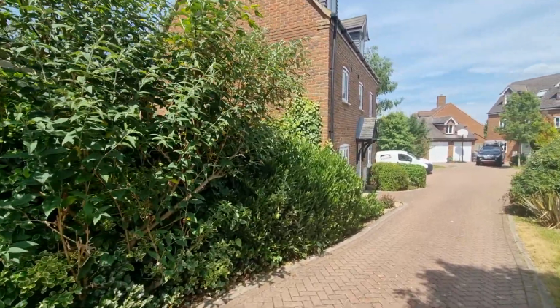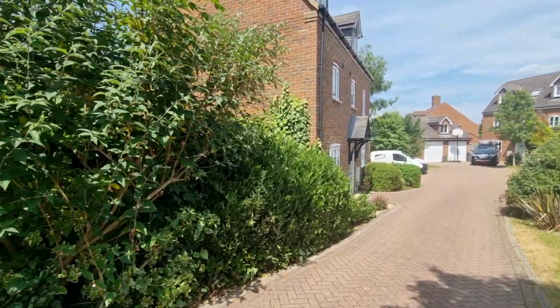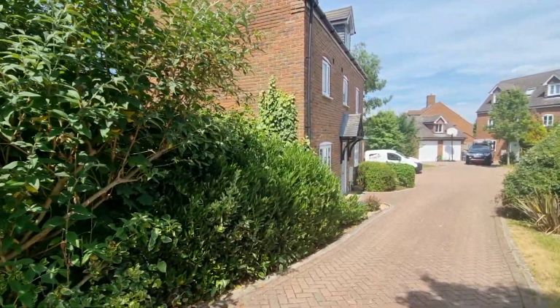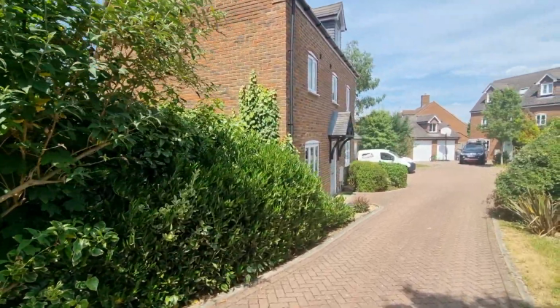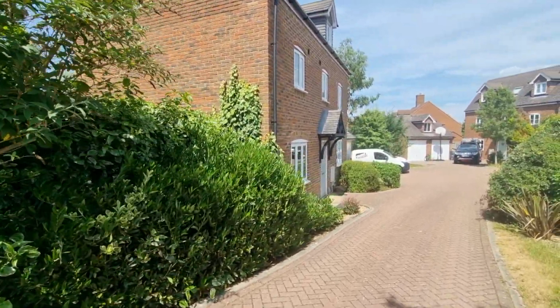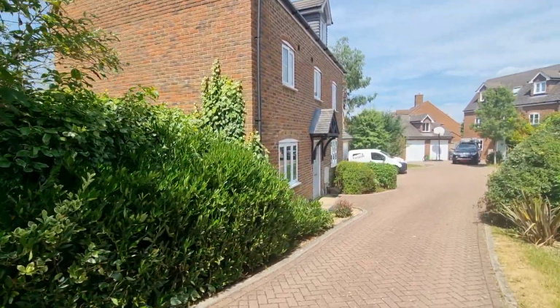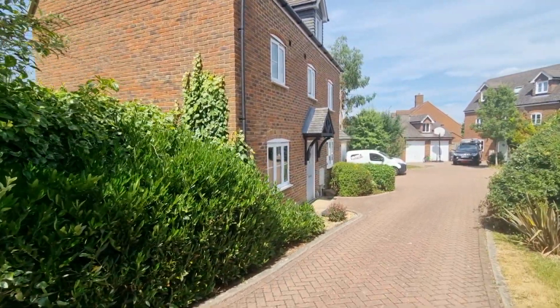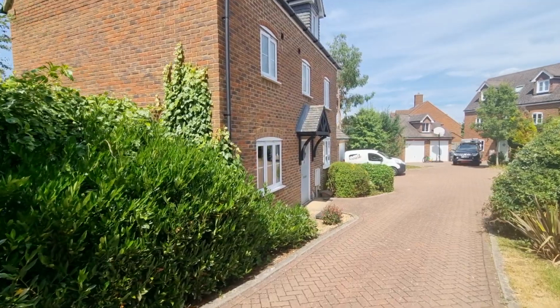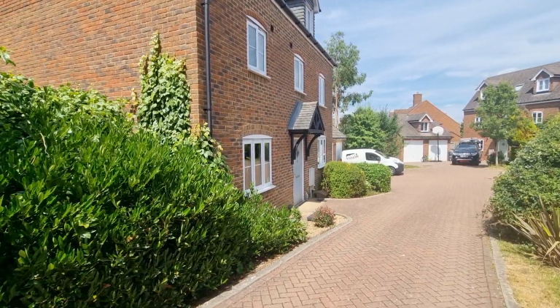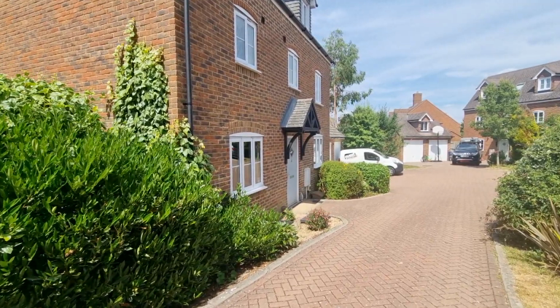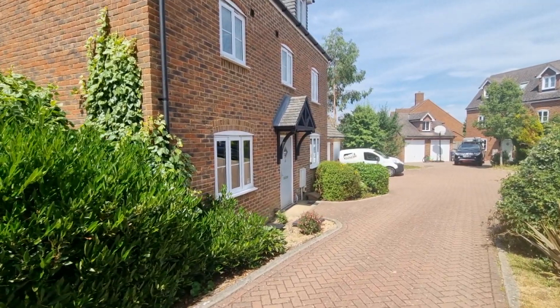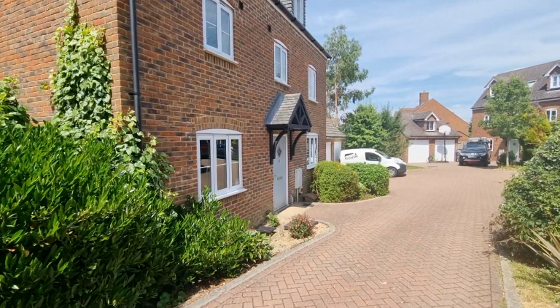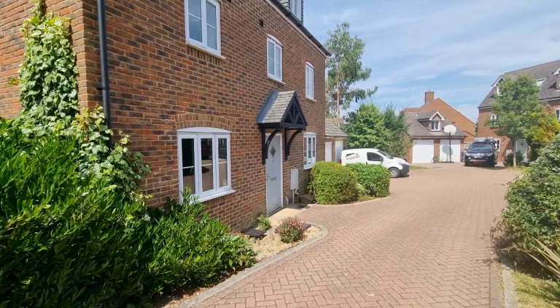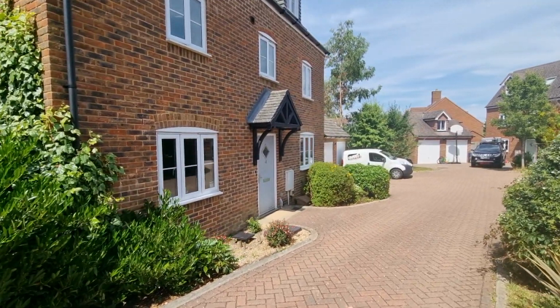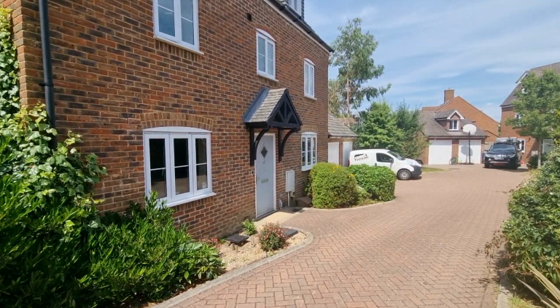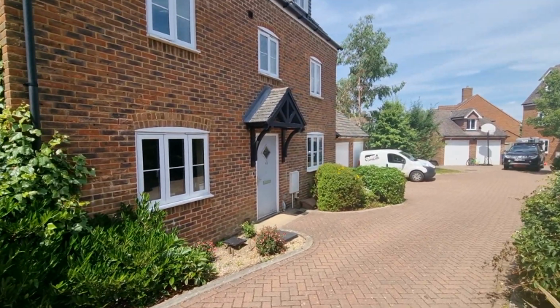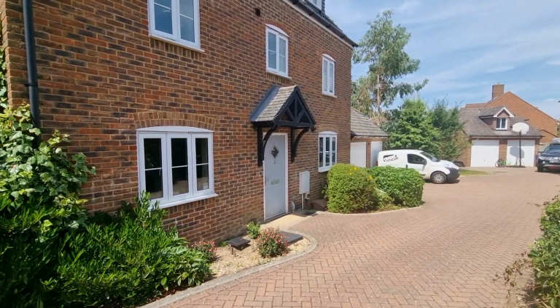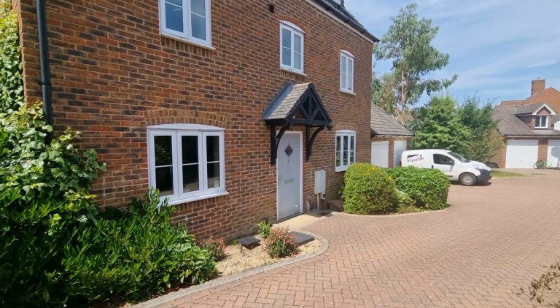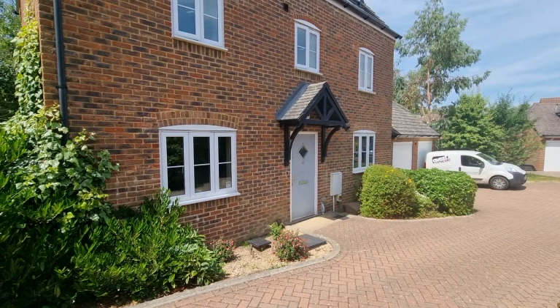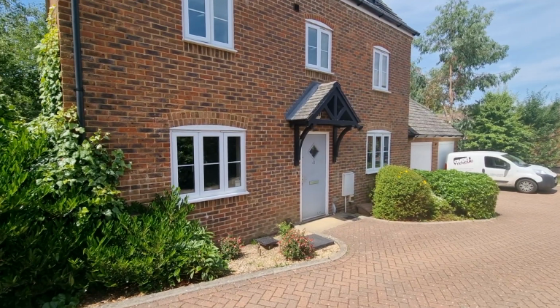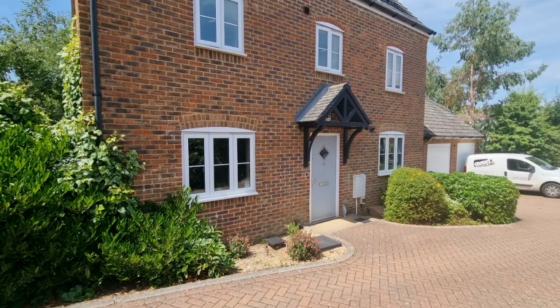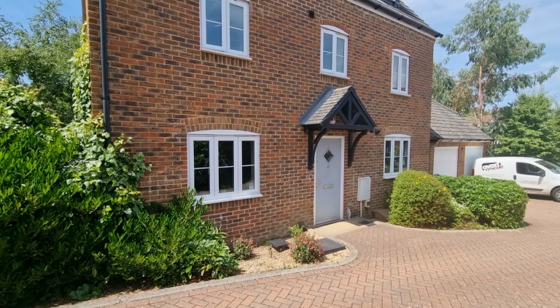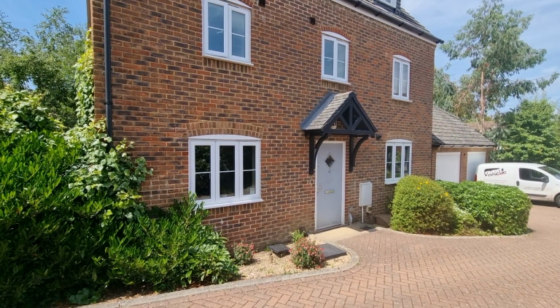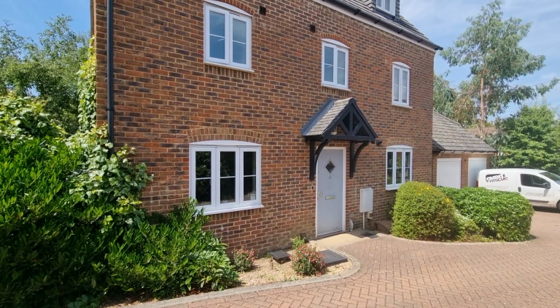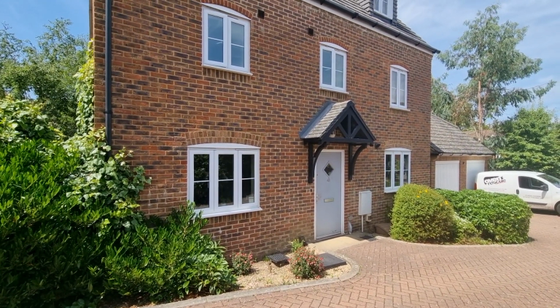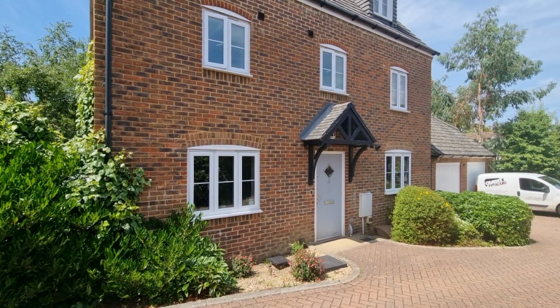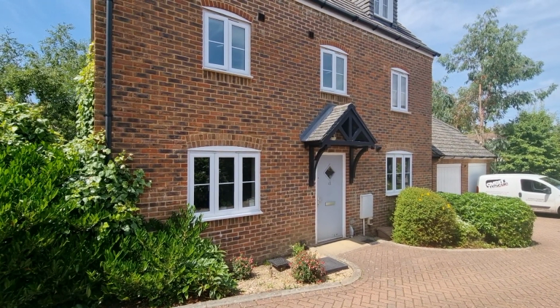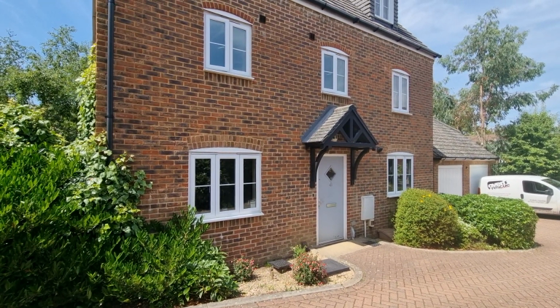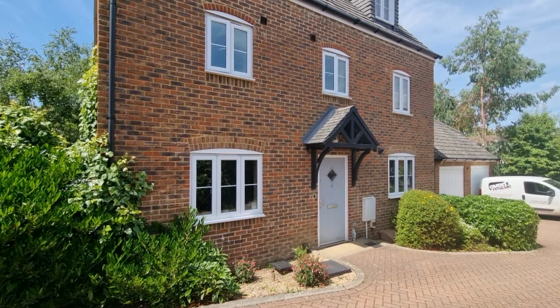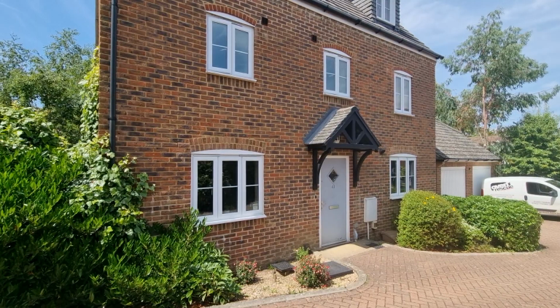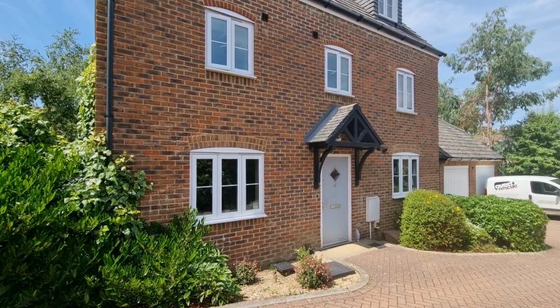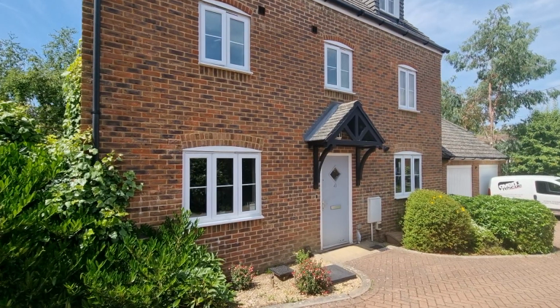This is a lovely quiet development of a mixture of two, three, four, five bedroom houses. A mixture of ages in here as well. So just a lovely, lovely place to live around here.